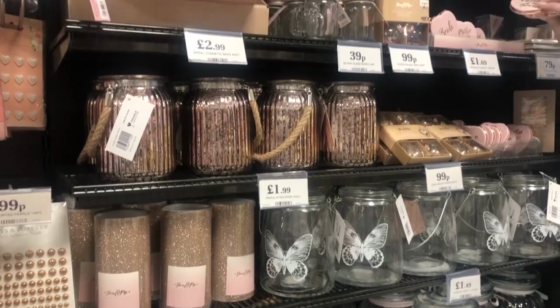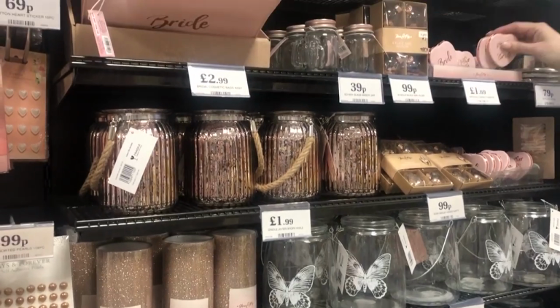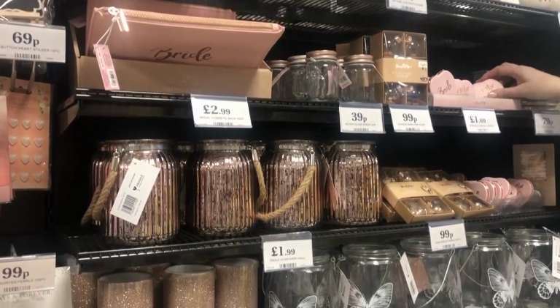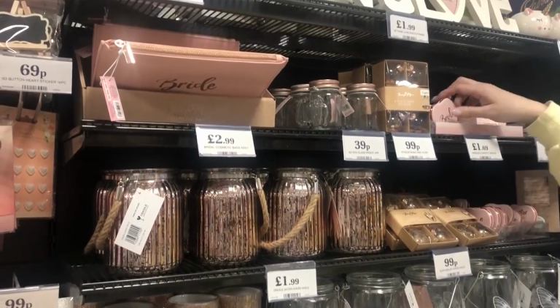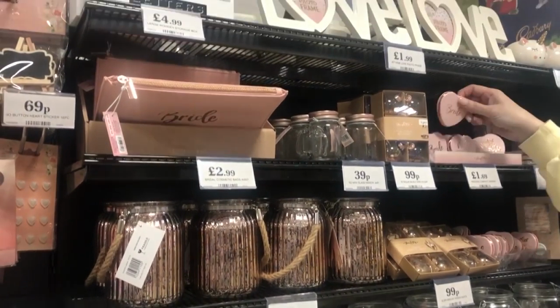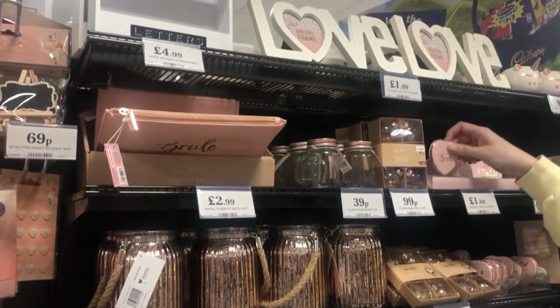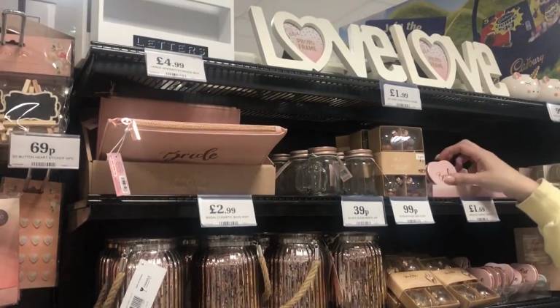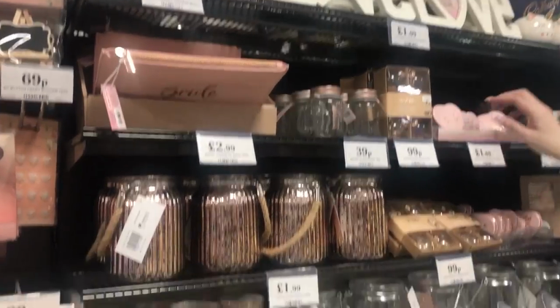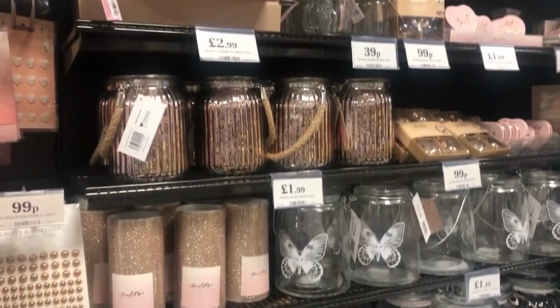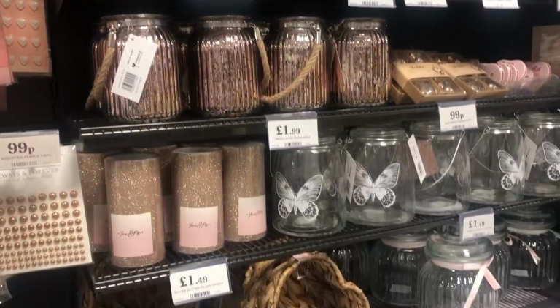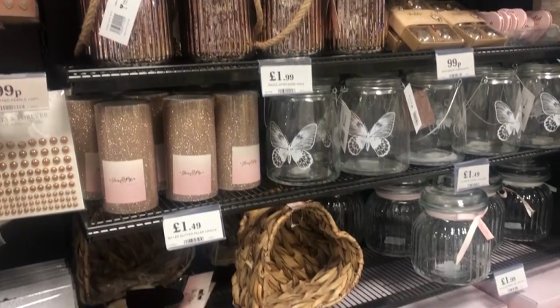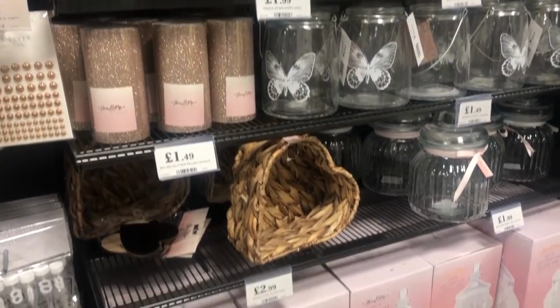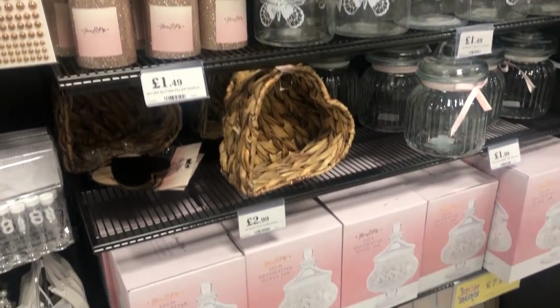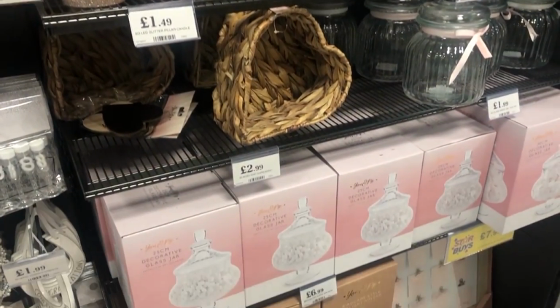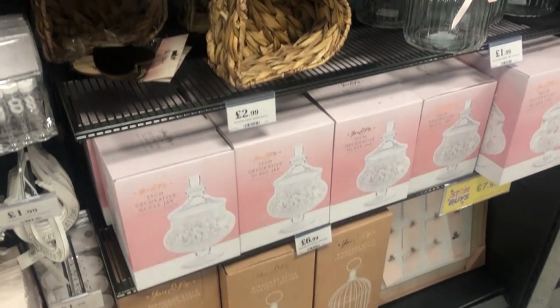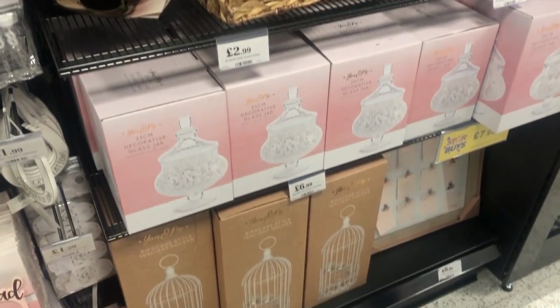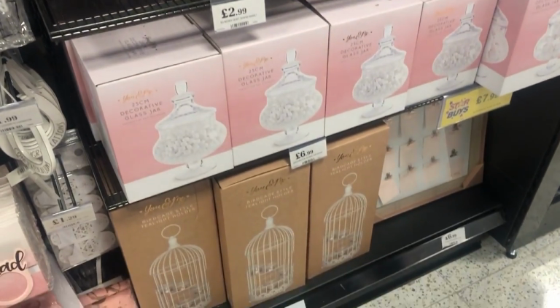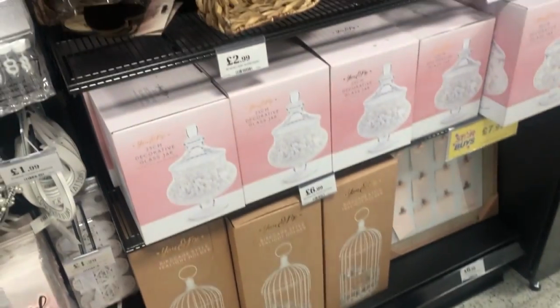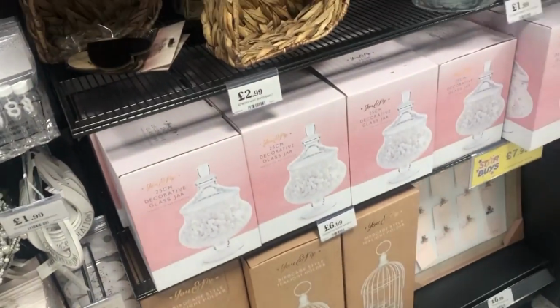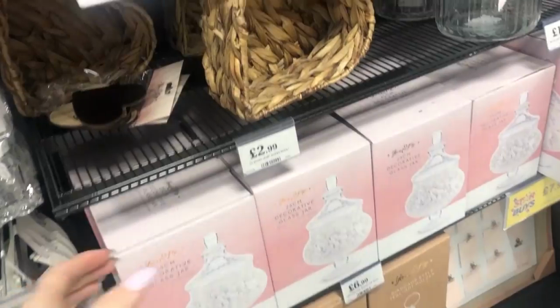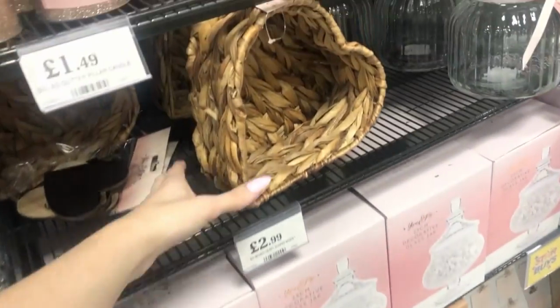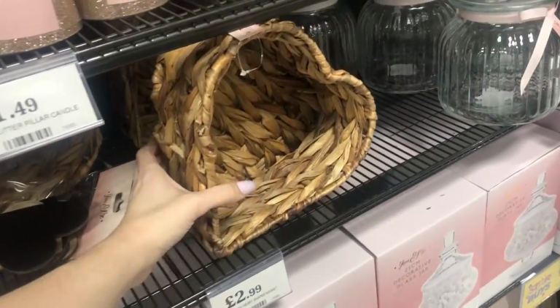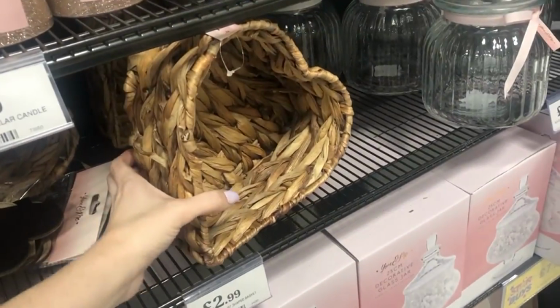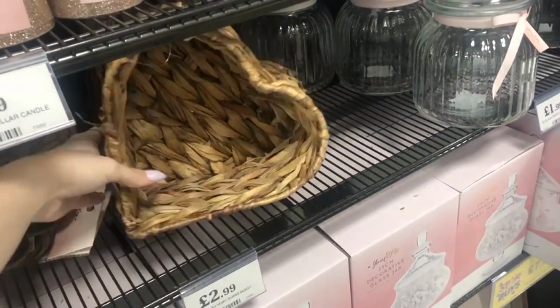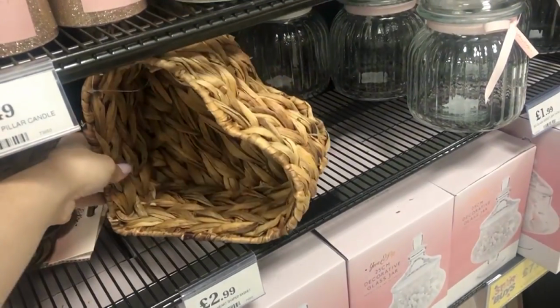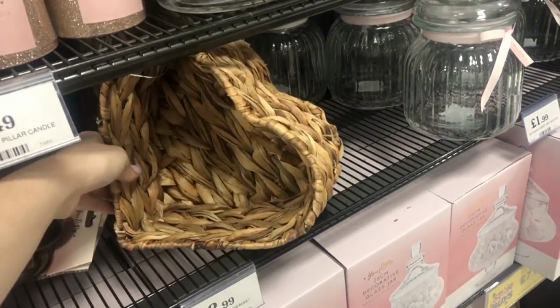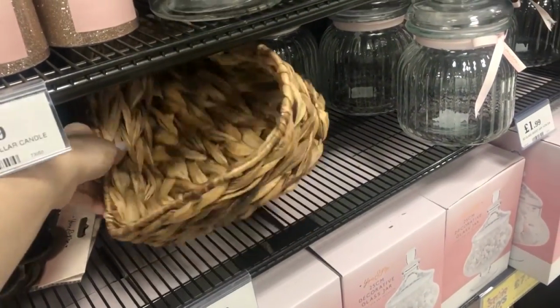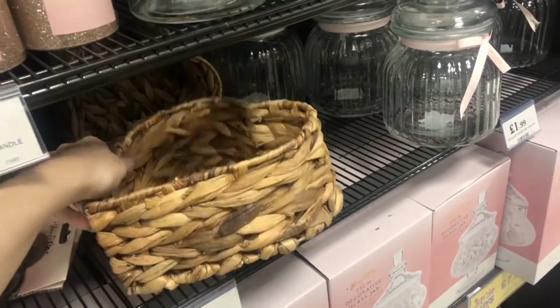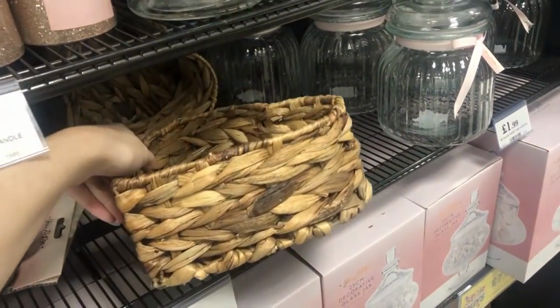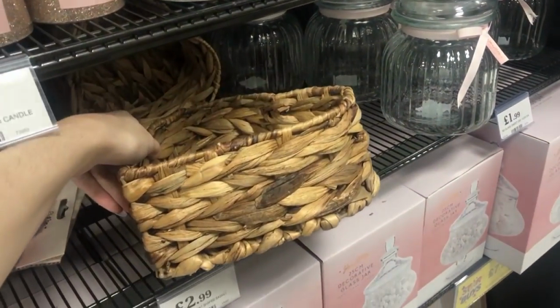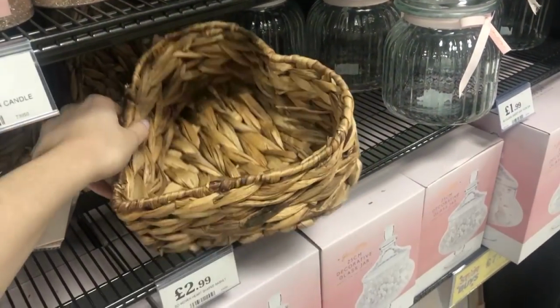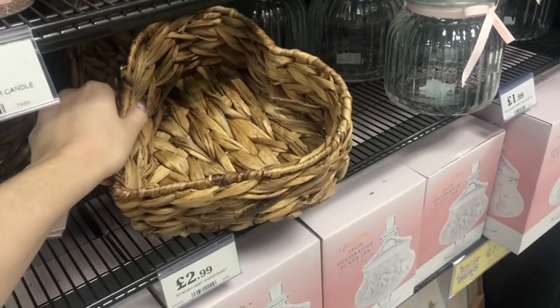I absolutely loved the little heart rattan basket. I thought it would be perfect for a centerpiece. I almost got it for the coffee table in the living room just to put knickknacks in, but I restrained myself. But for £2.99, I don't think you can go wrong at all.